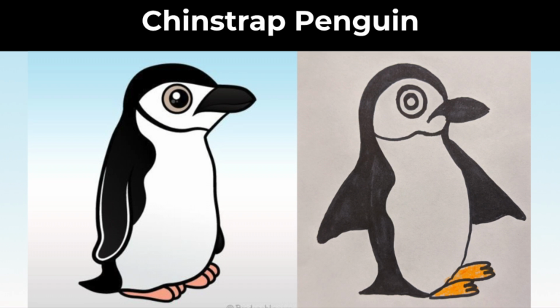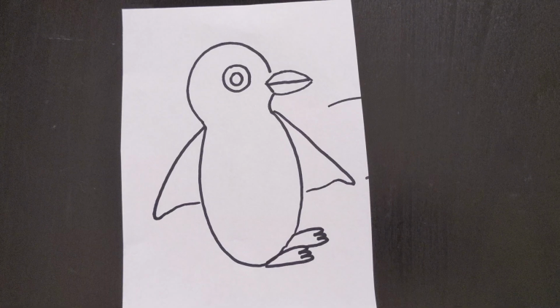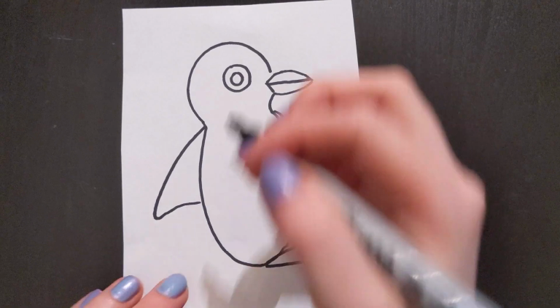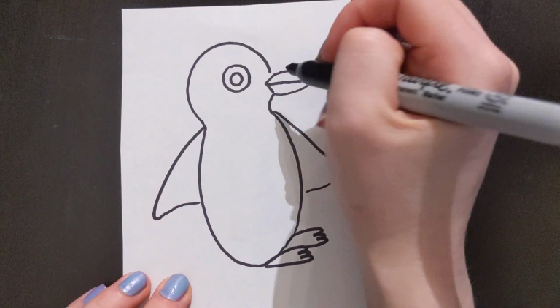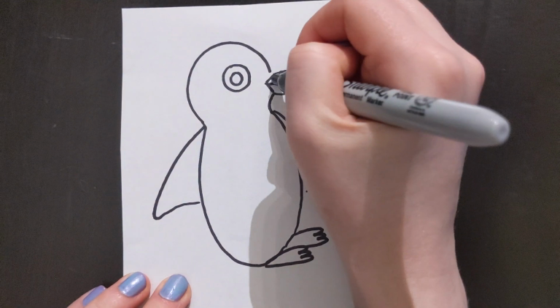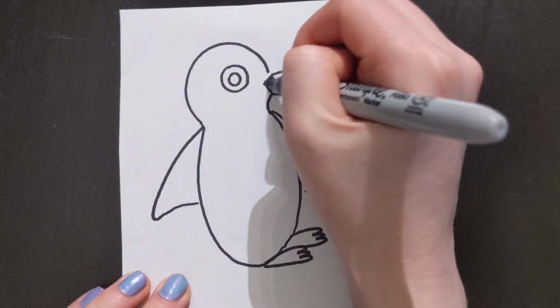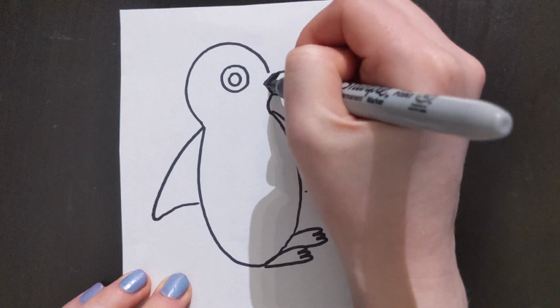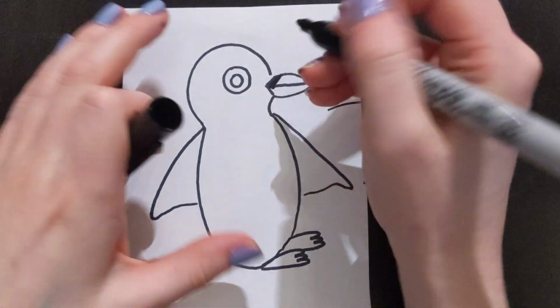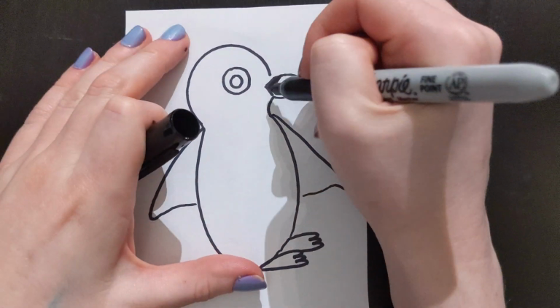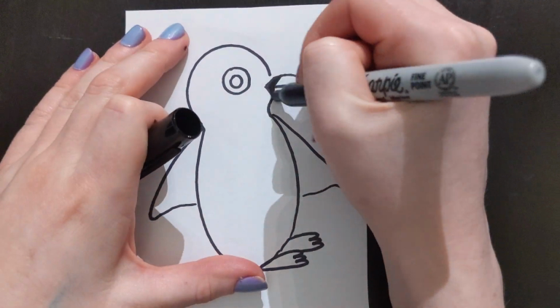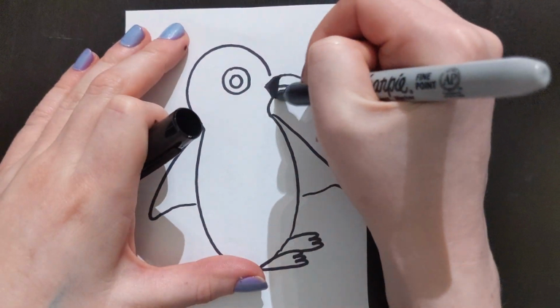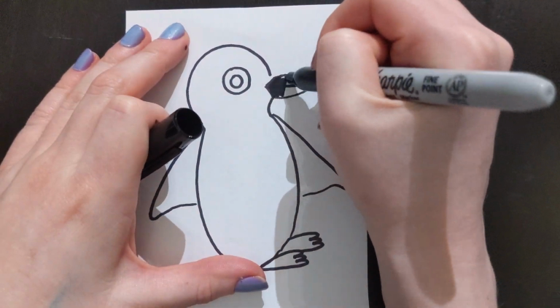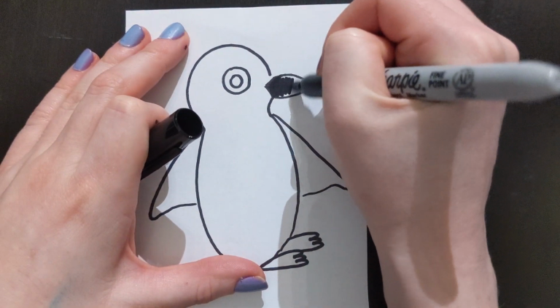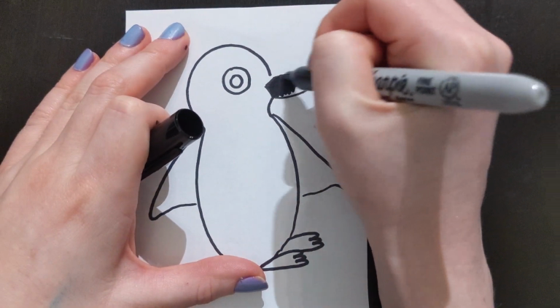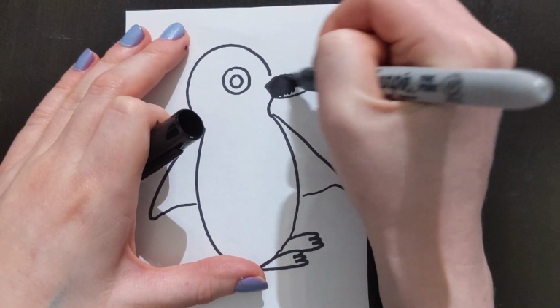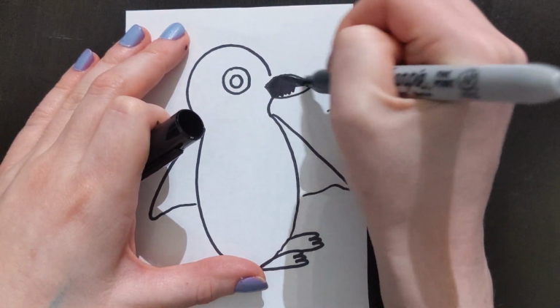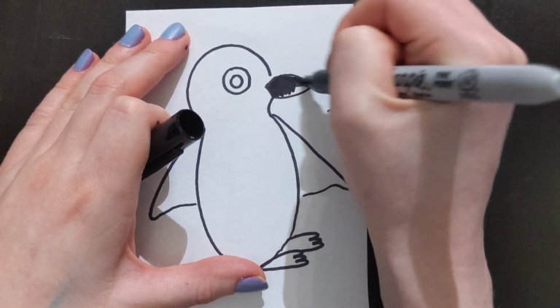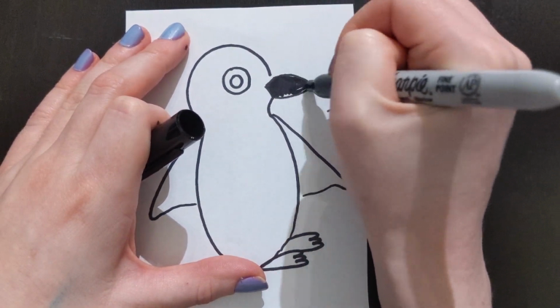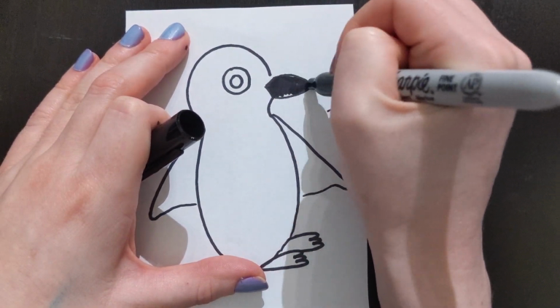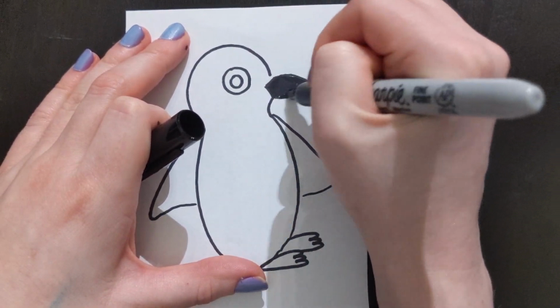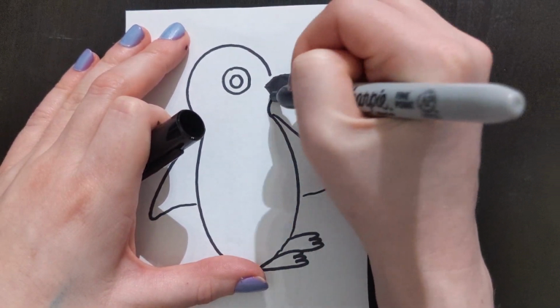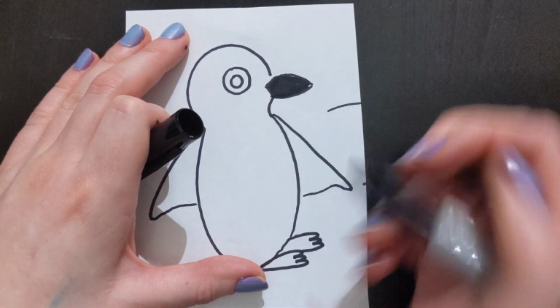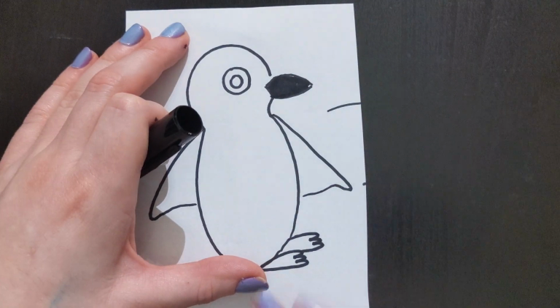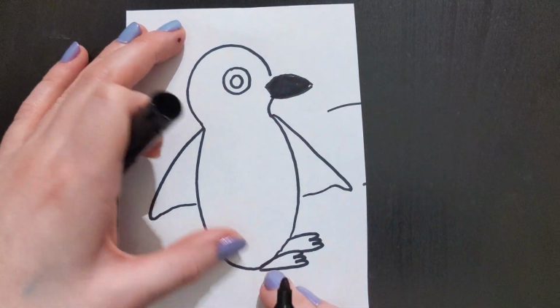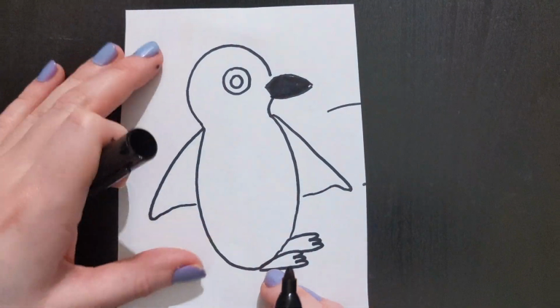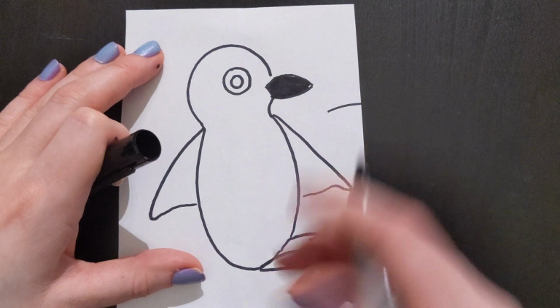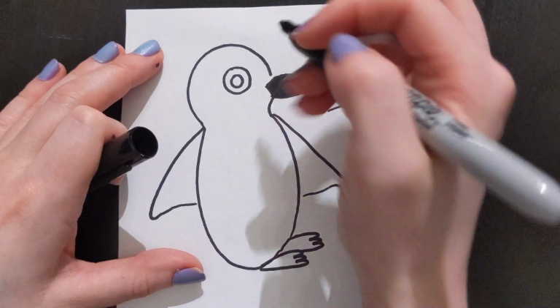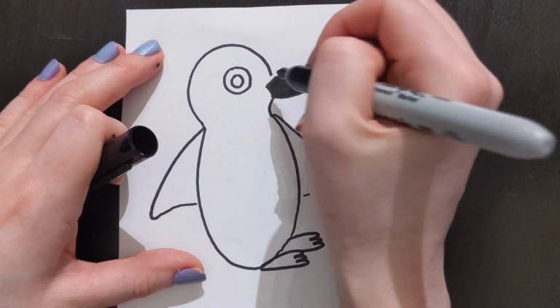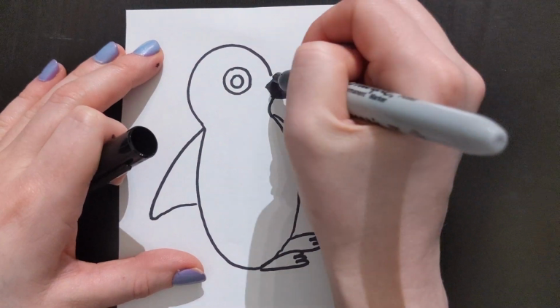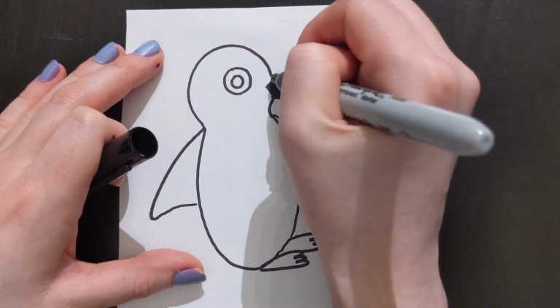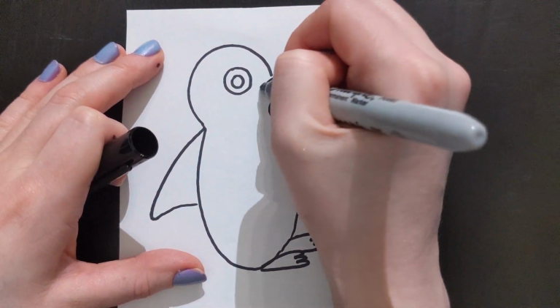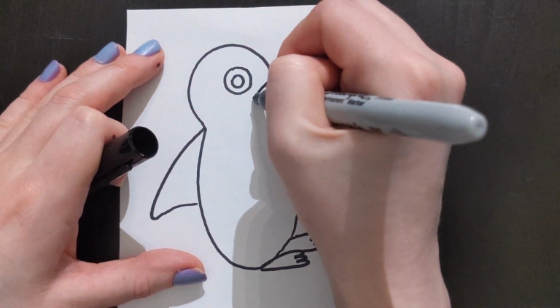The first thing we are going to do is make our beak black. And then you want to make it just a little bit longer.